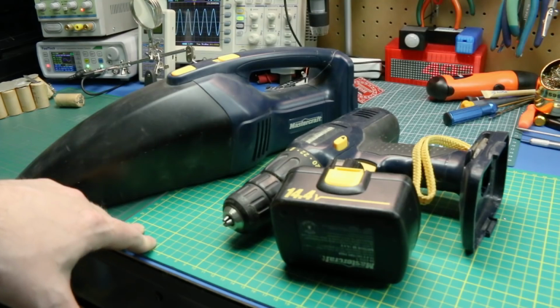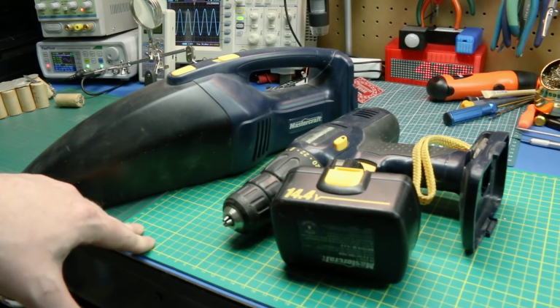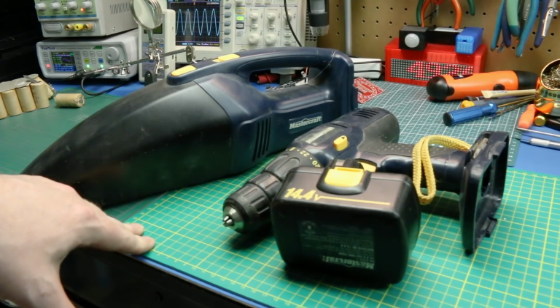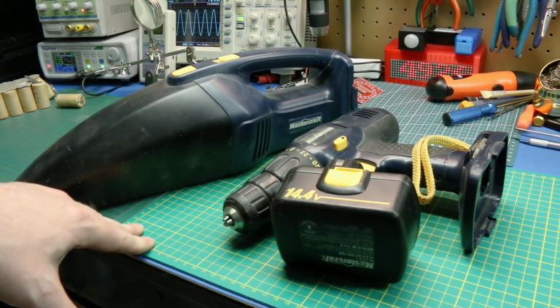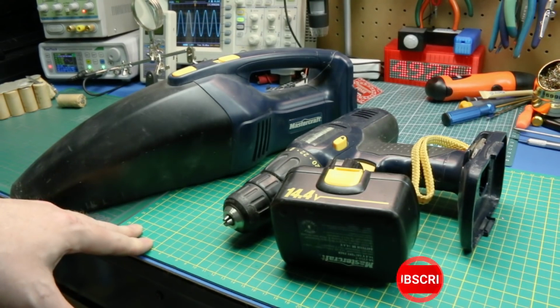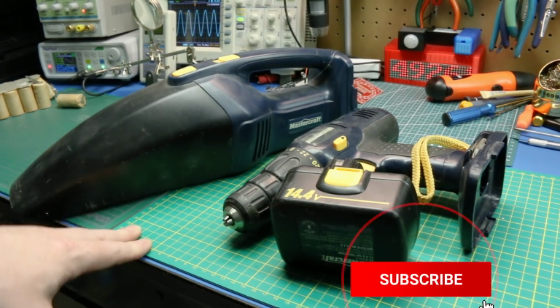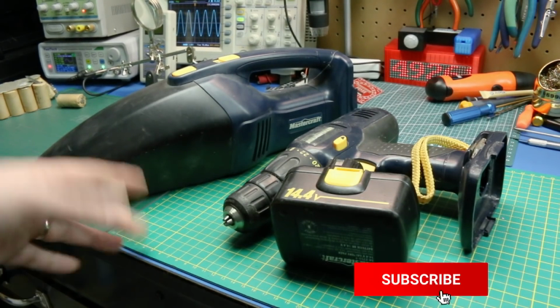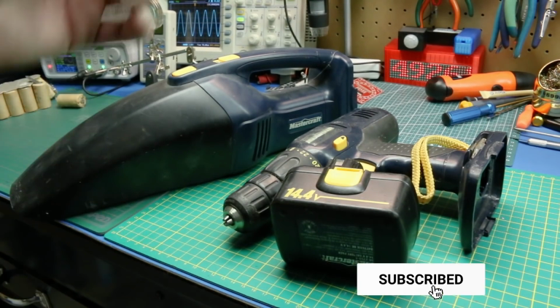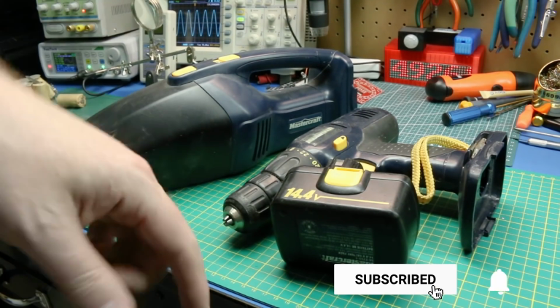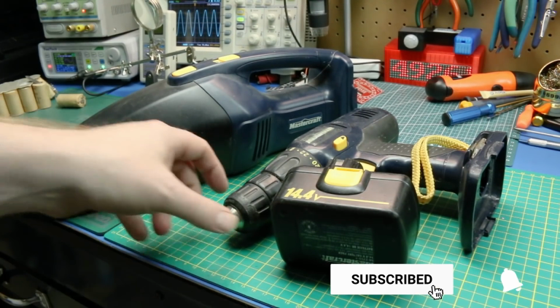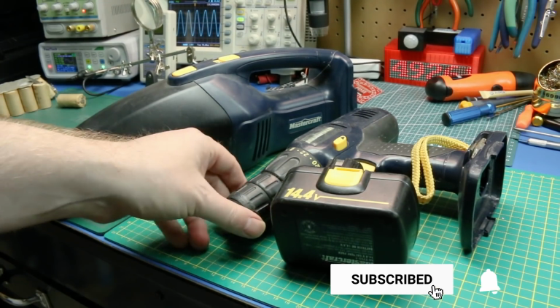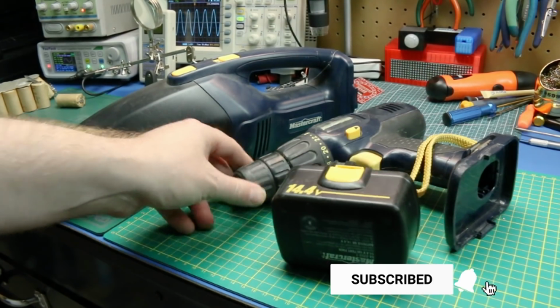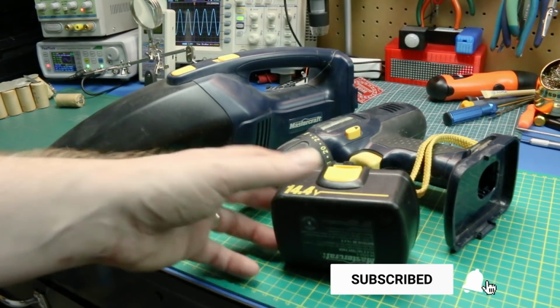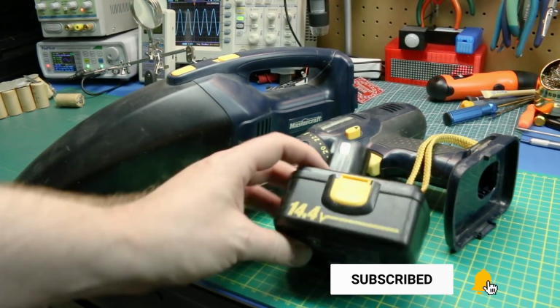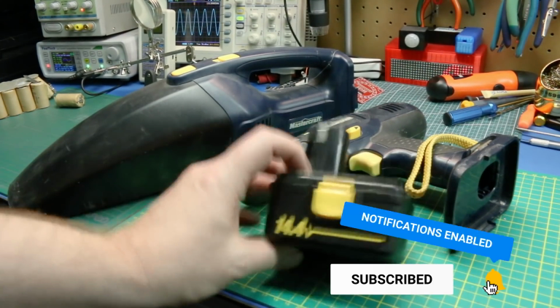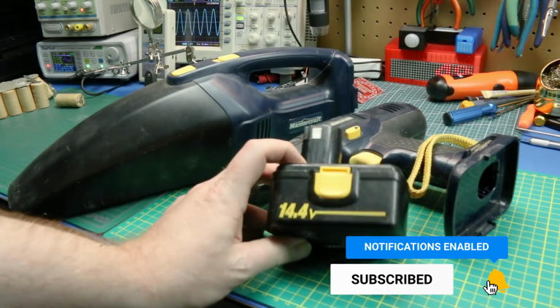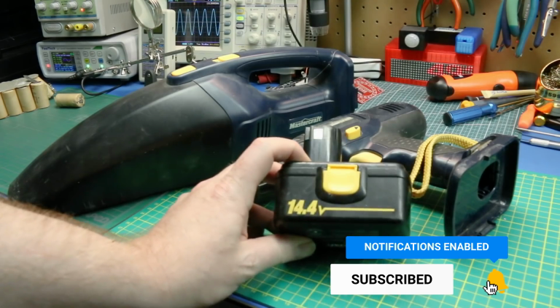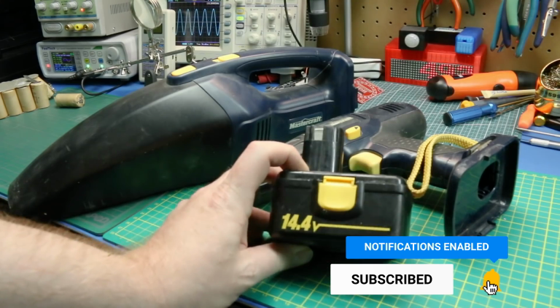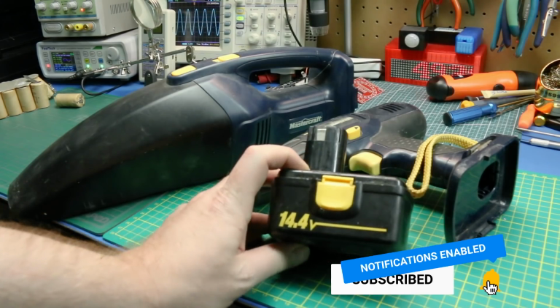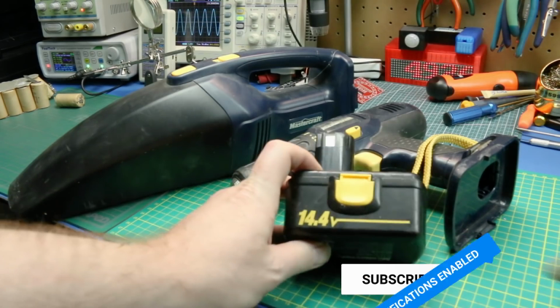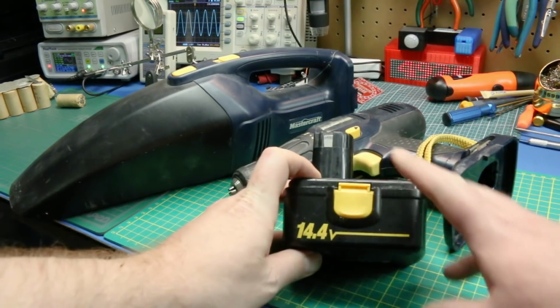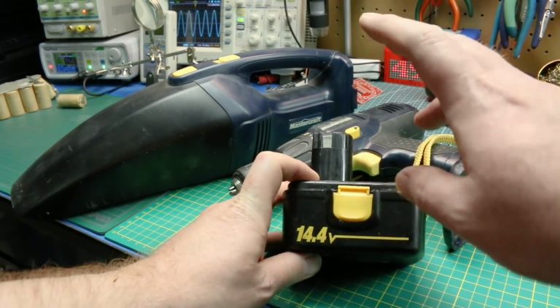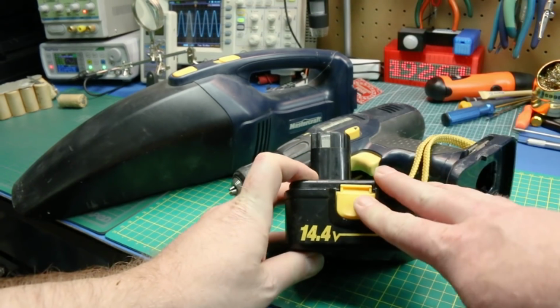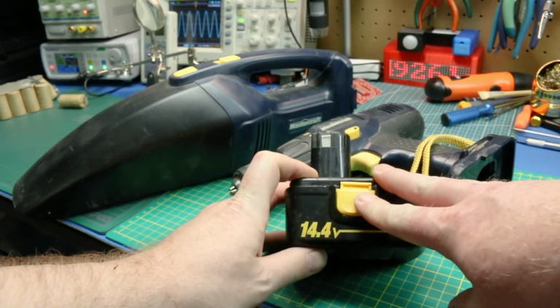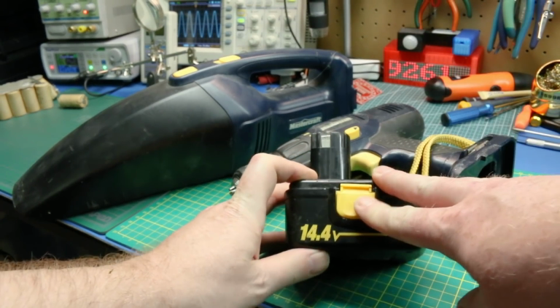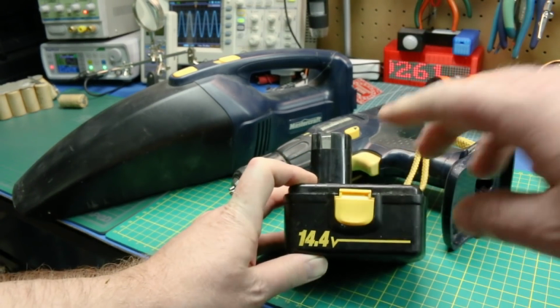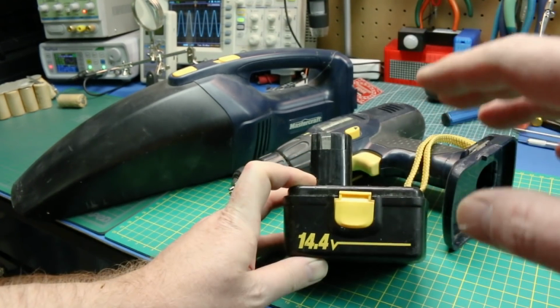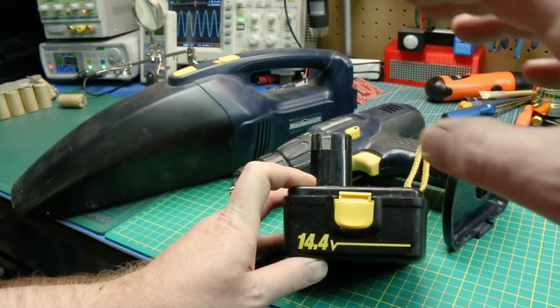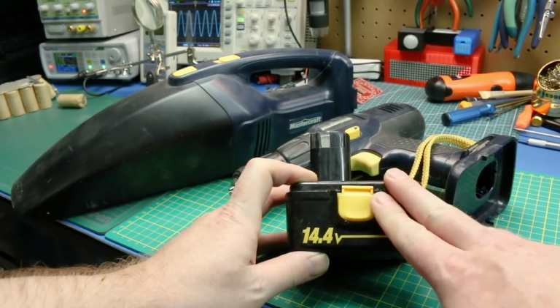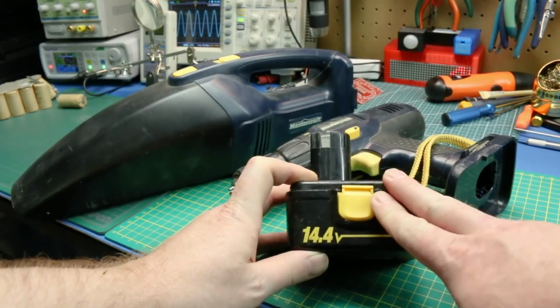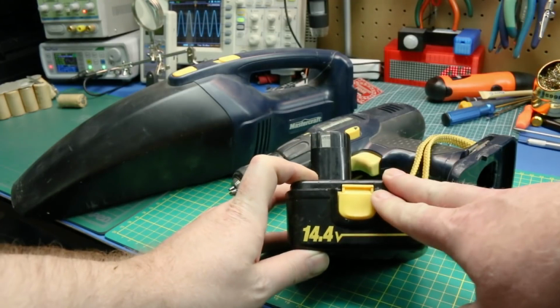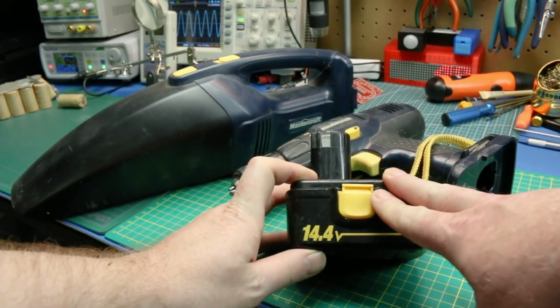Welcome back to the channel guys. If you're new here make sure you click the subscribe button down below. Throw a like on this if you like what I'm doing towards the end.